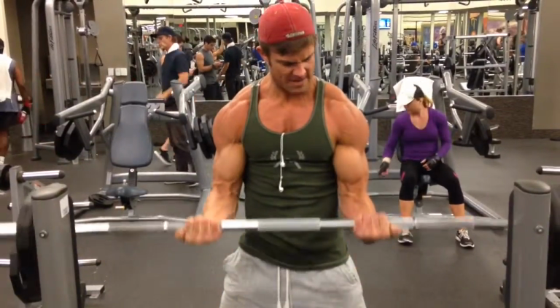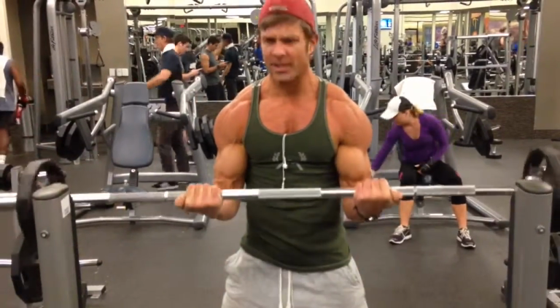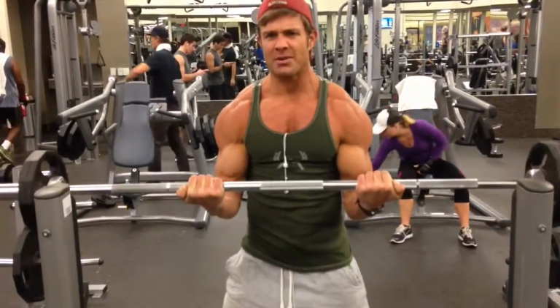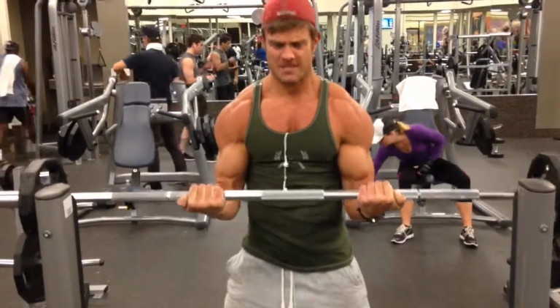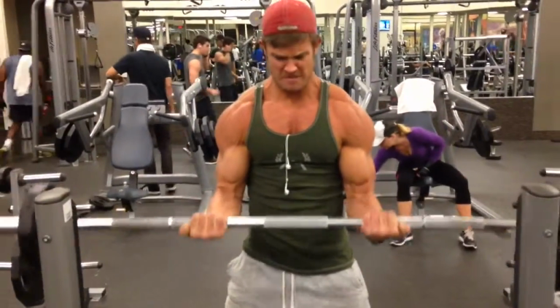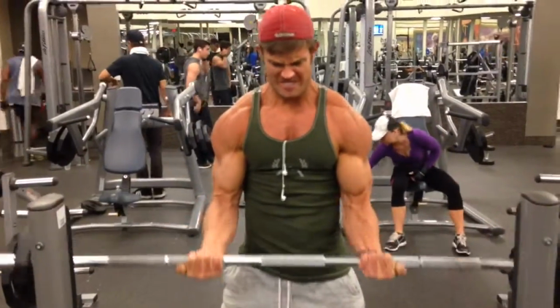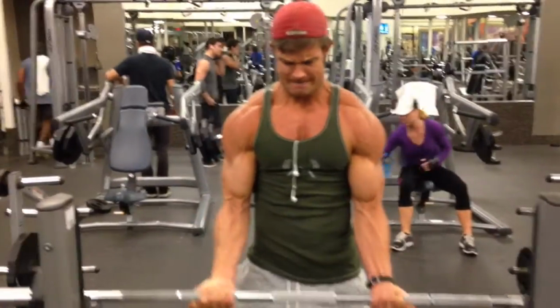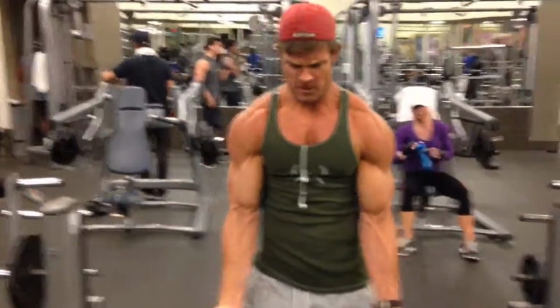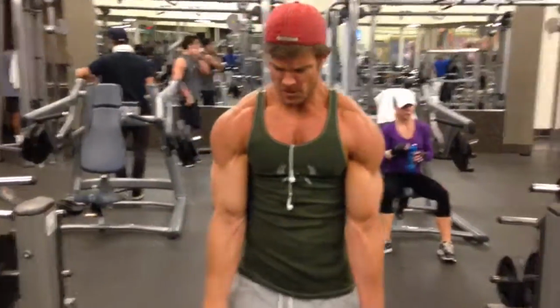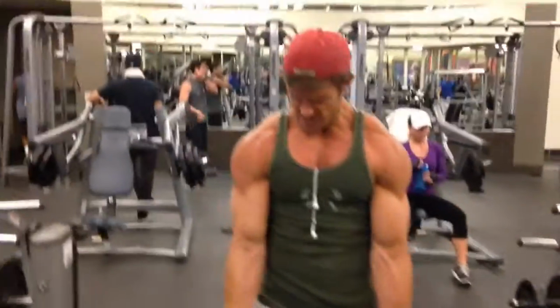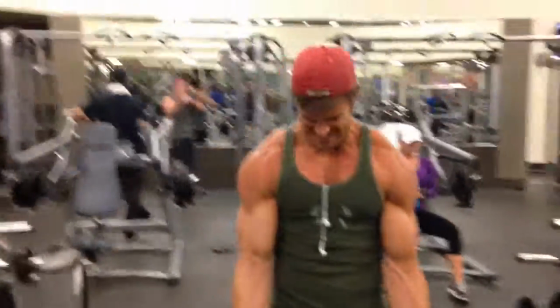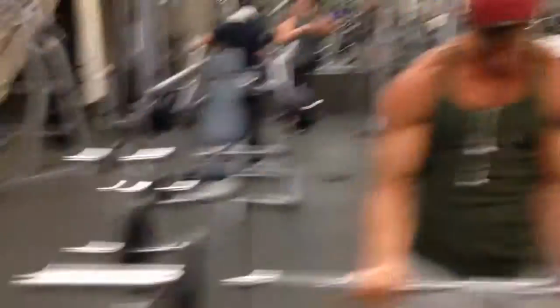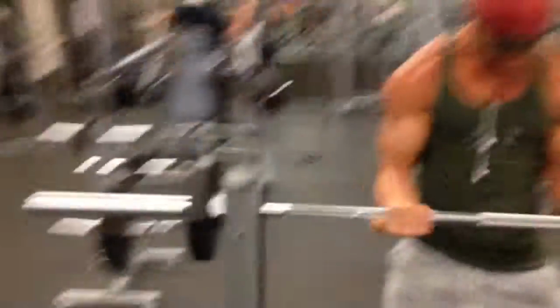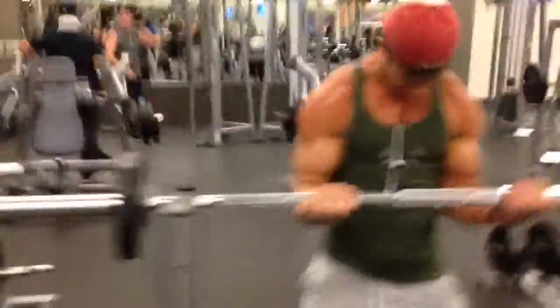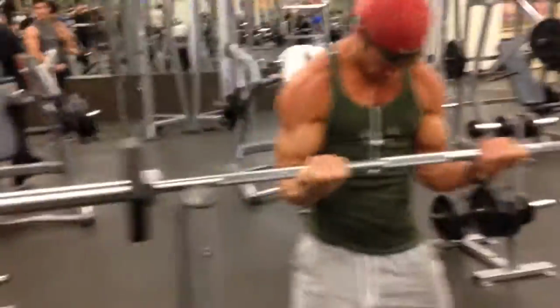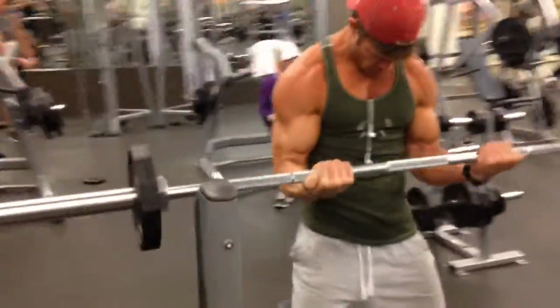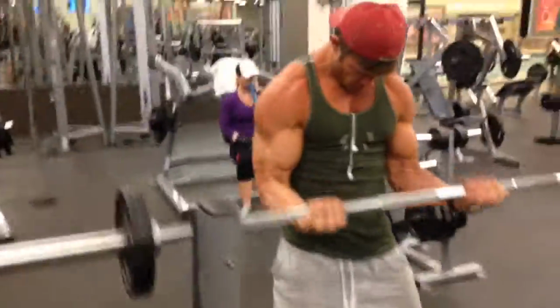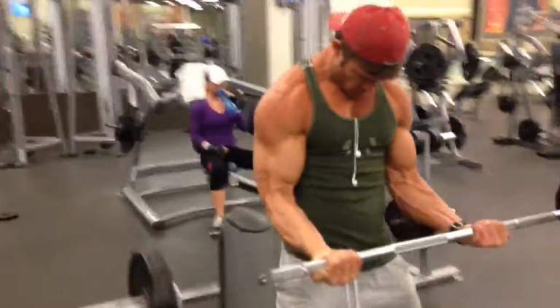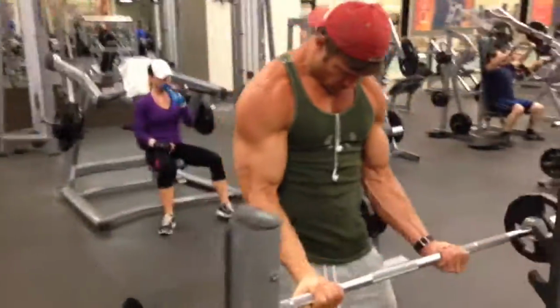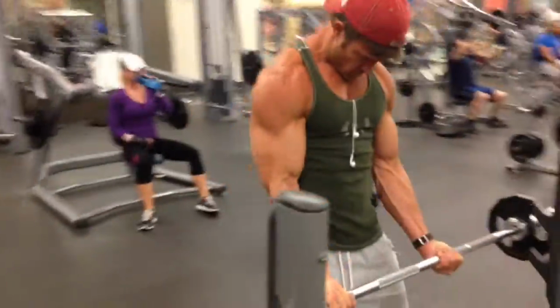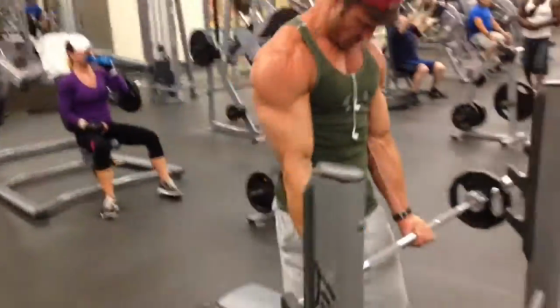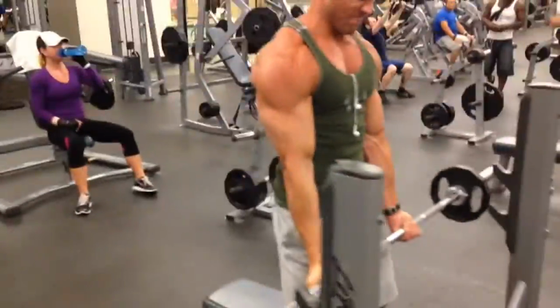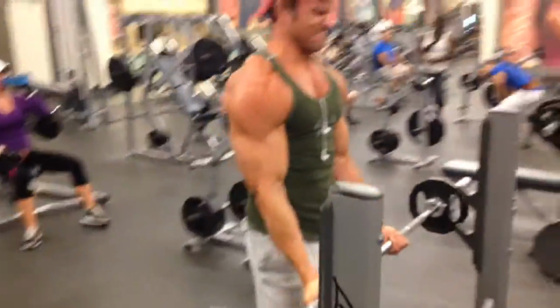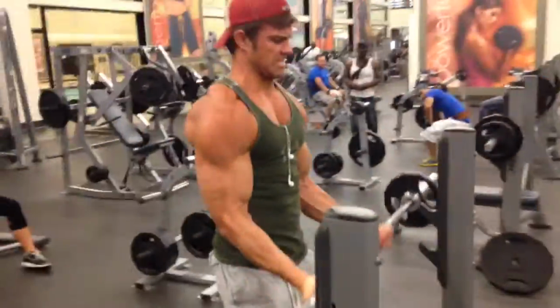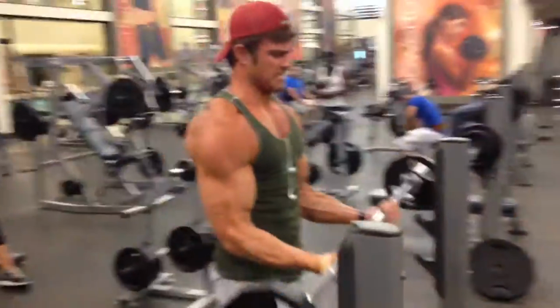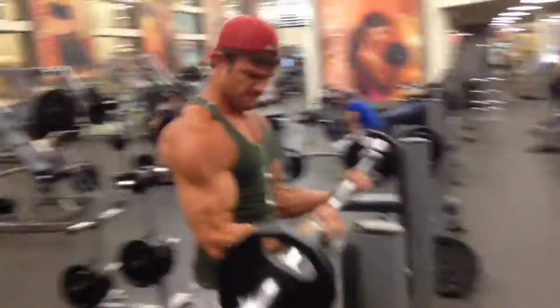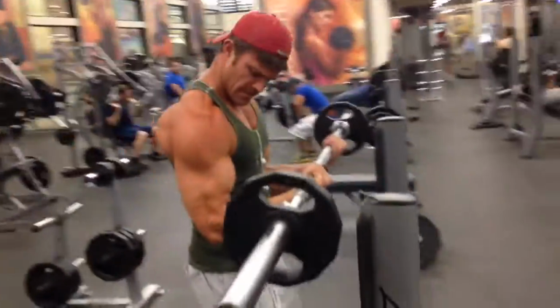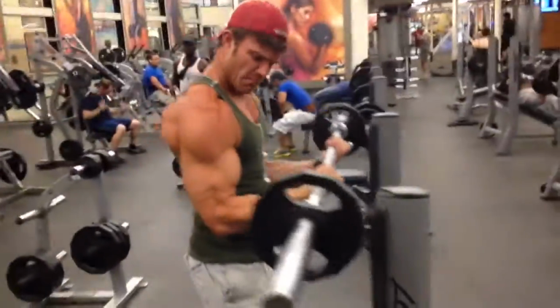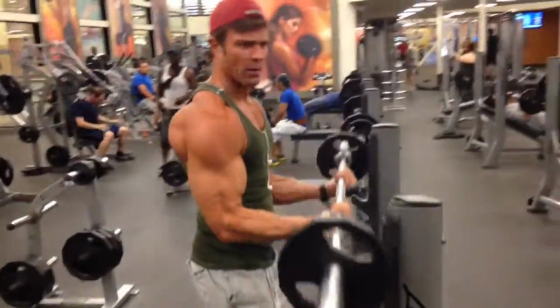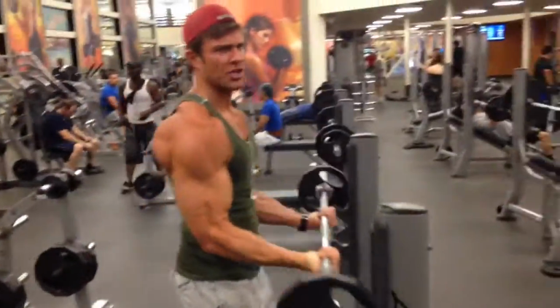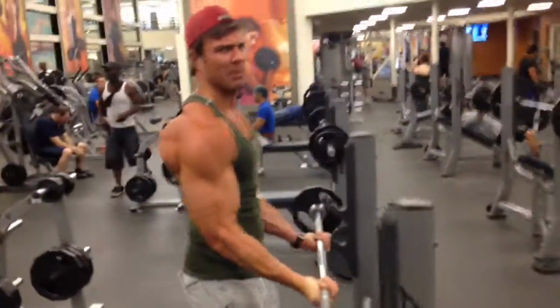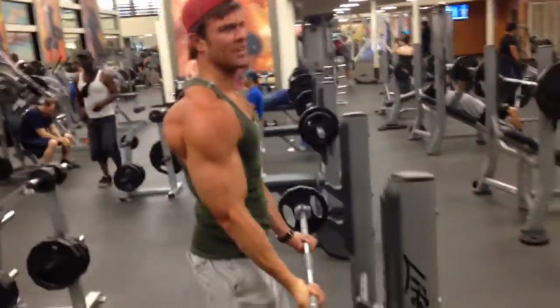Swing around. My elbow should not be moving.